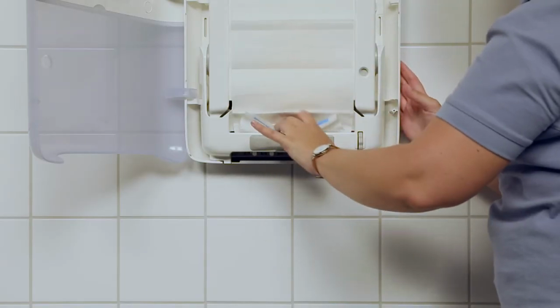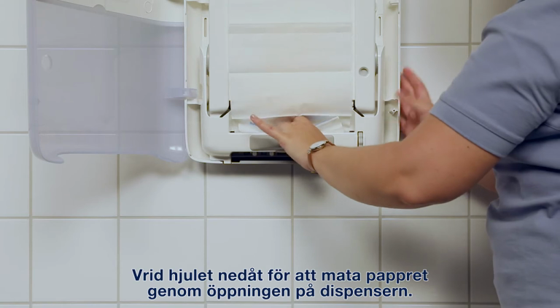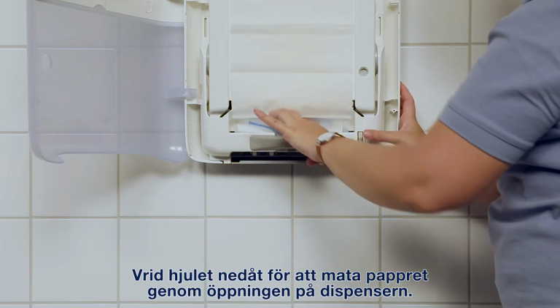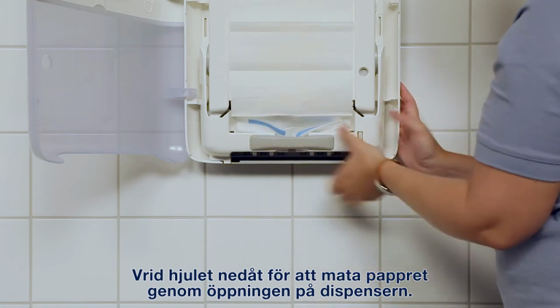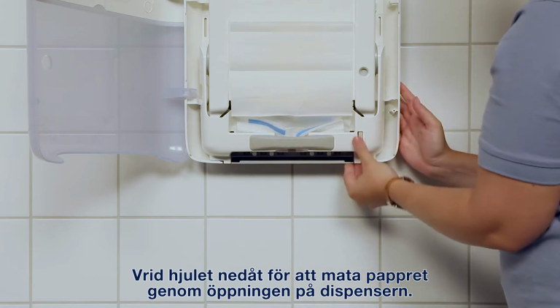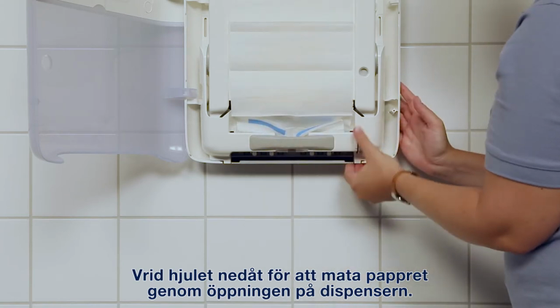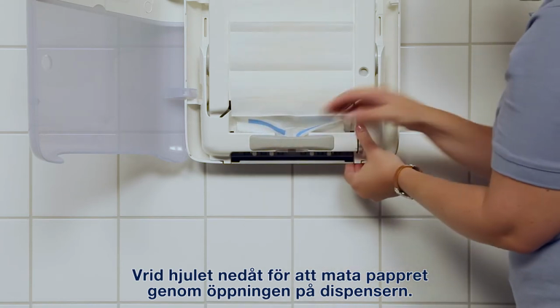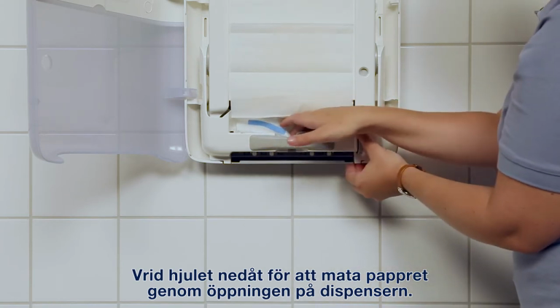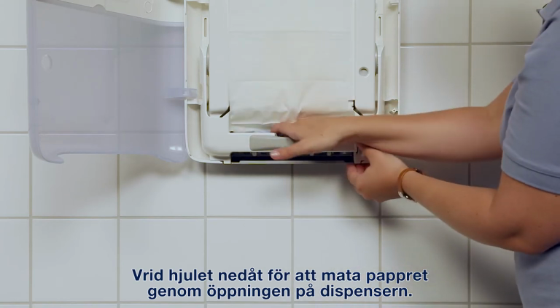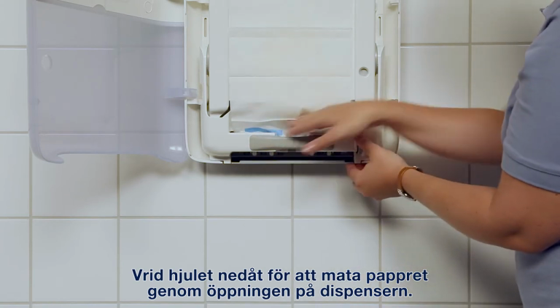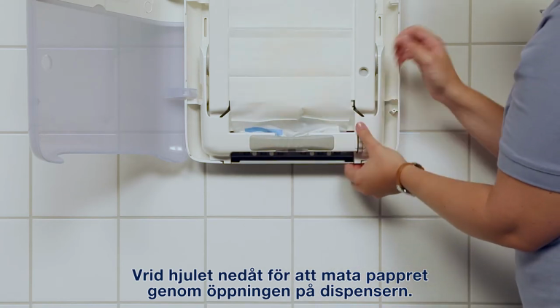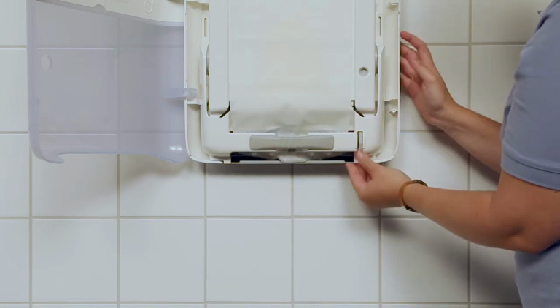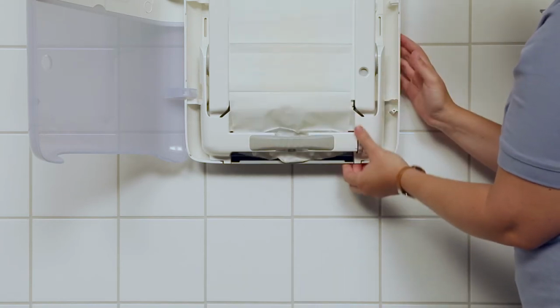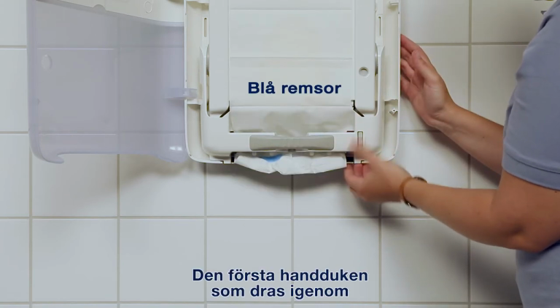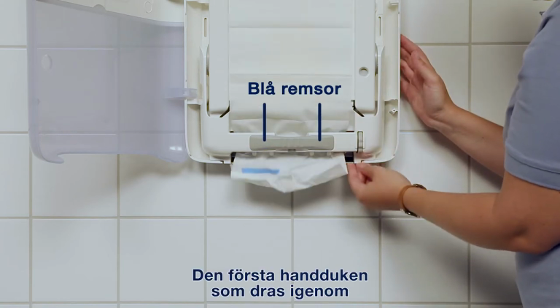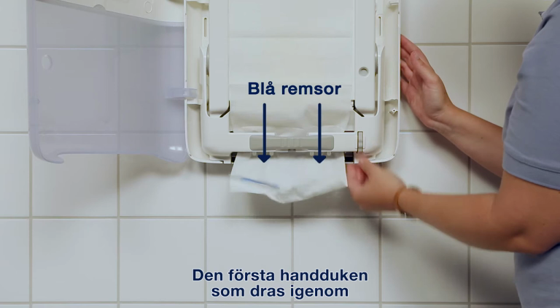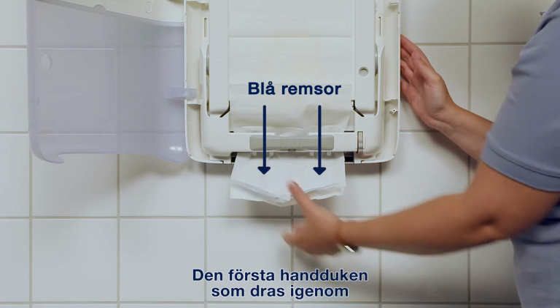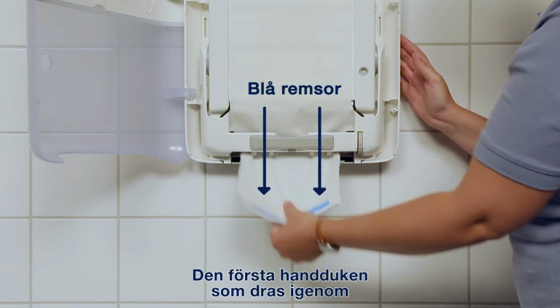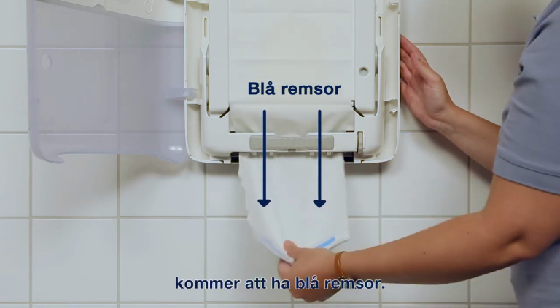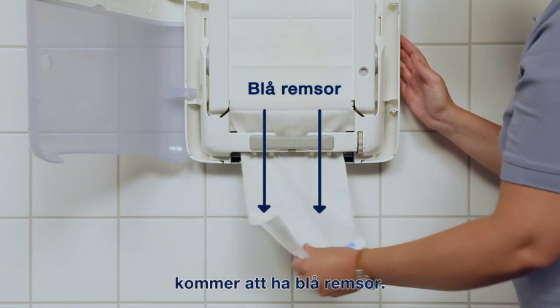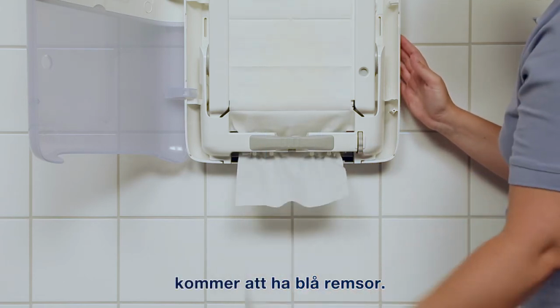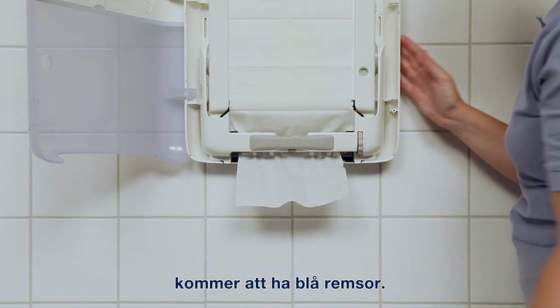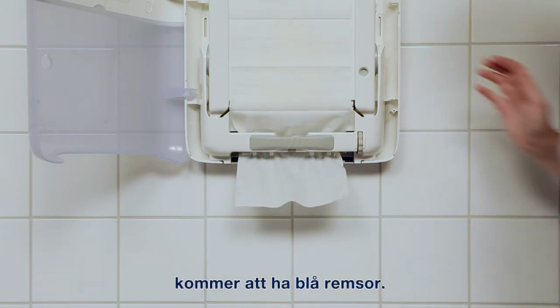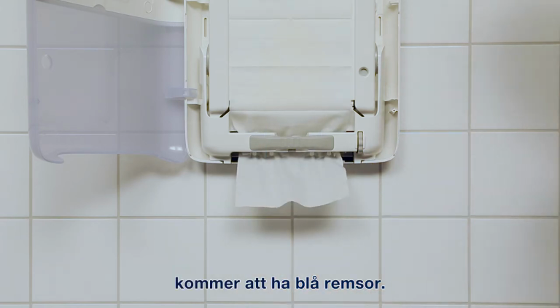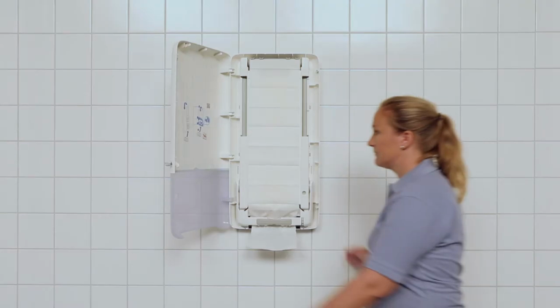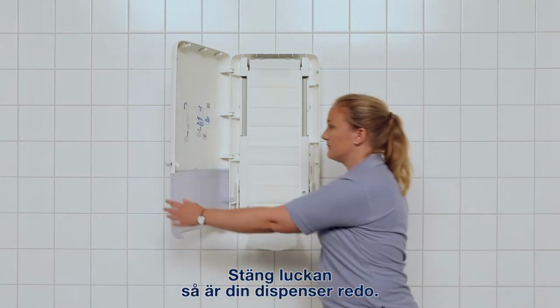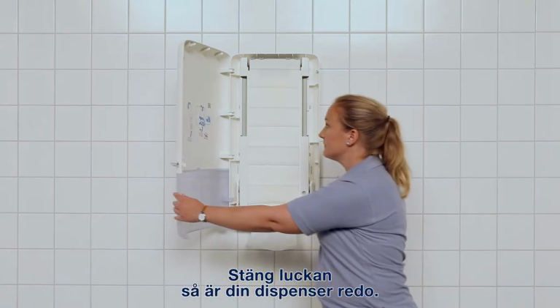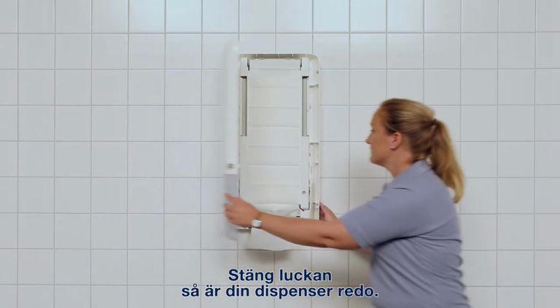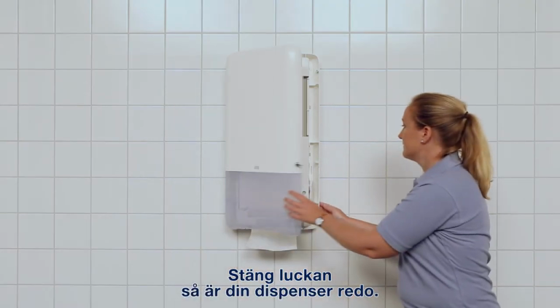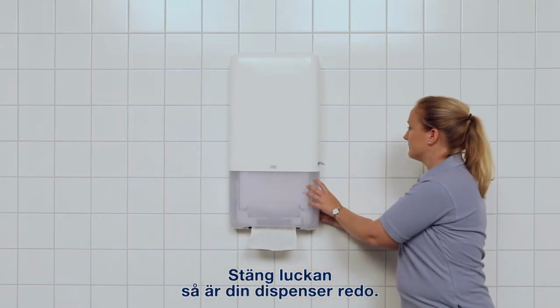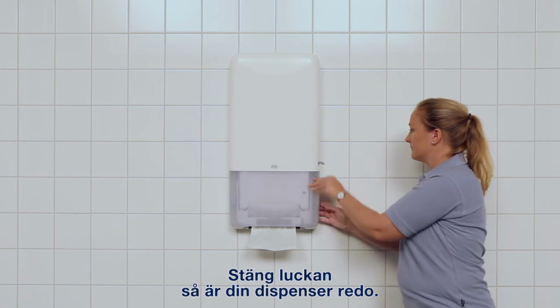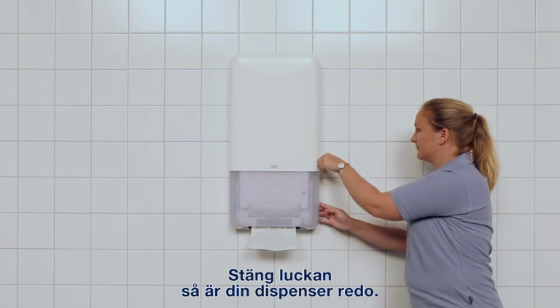Turn the wheel to feed the paper through the mouth of the dispenser unit. The first hand towel to be pulled through will have the blue strips on it. Close the door and your dispenser is ready.